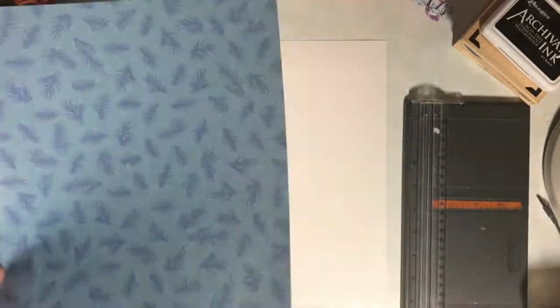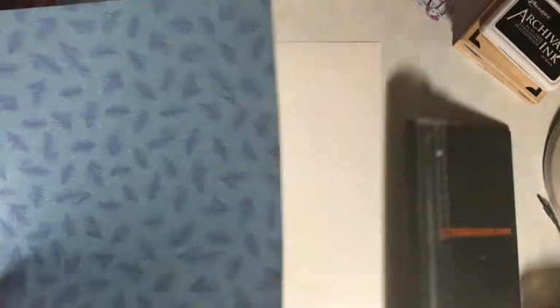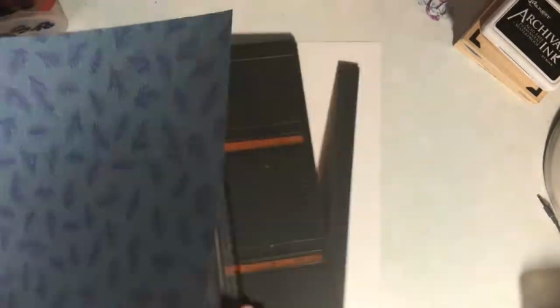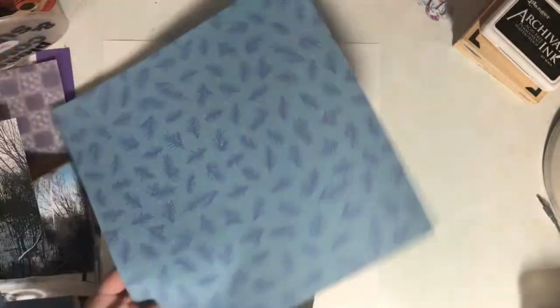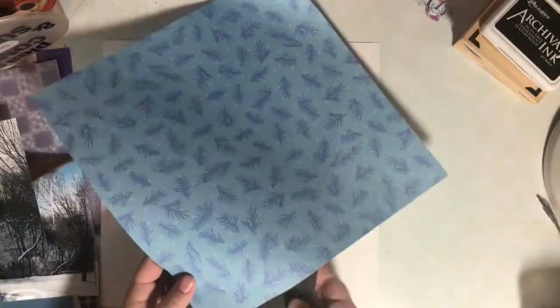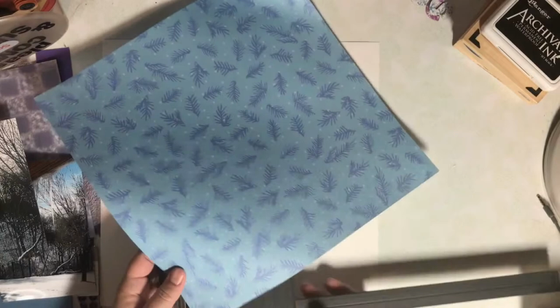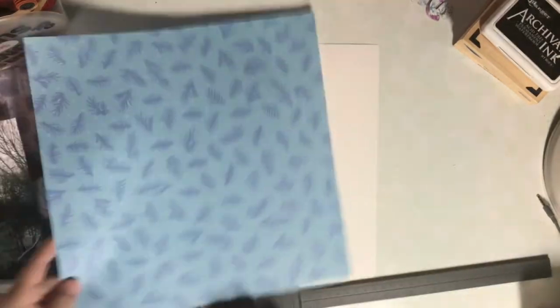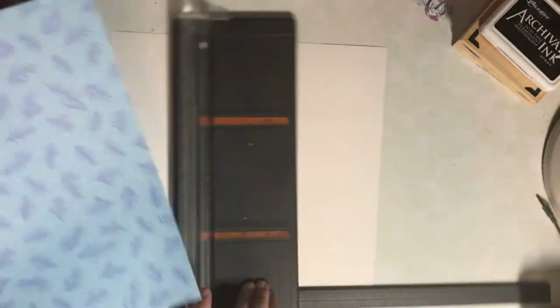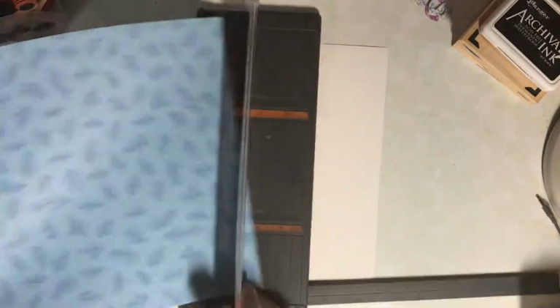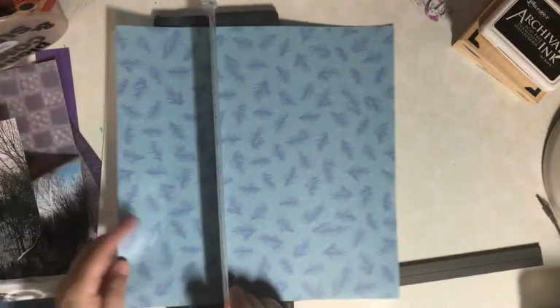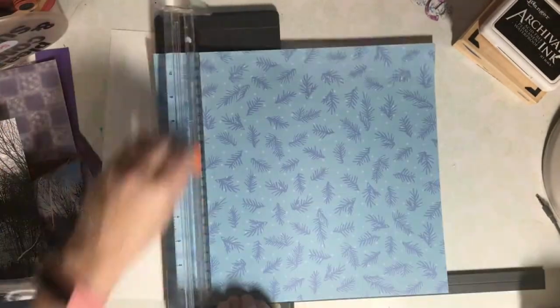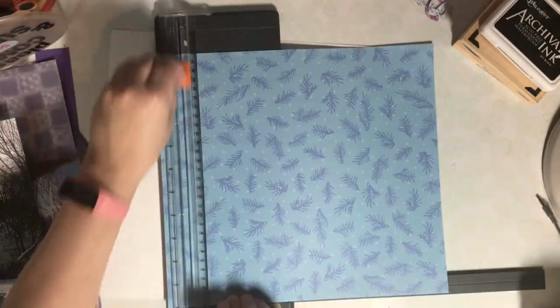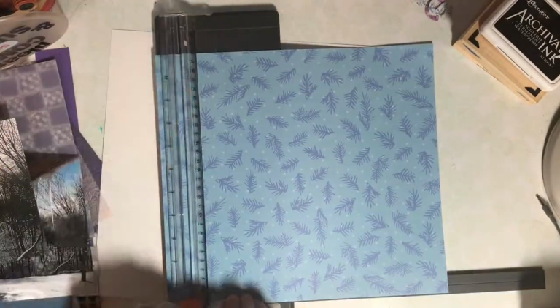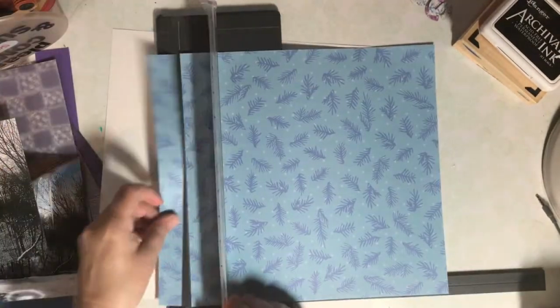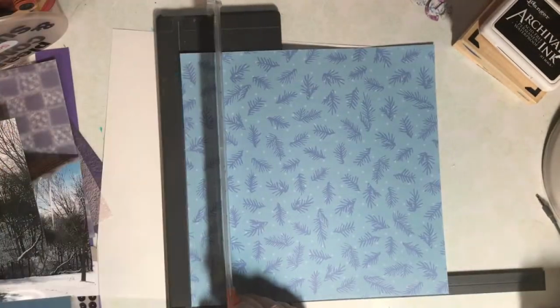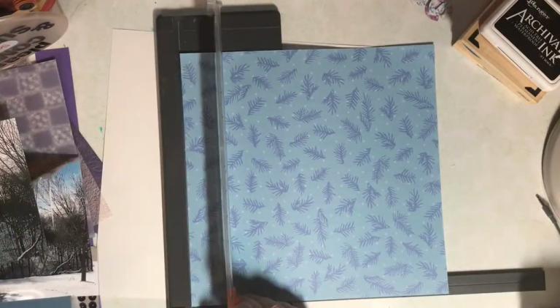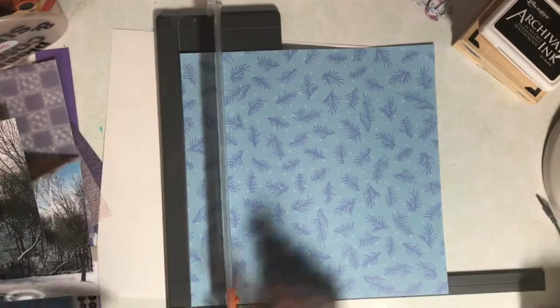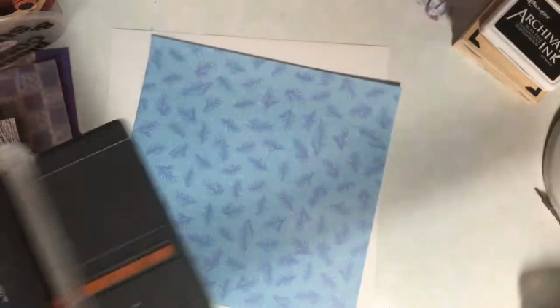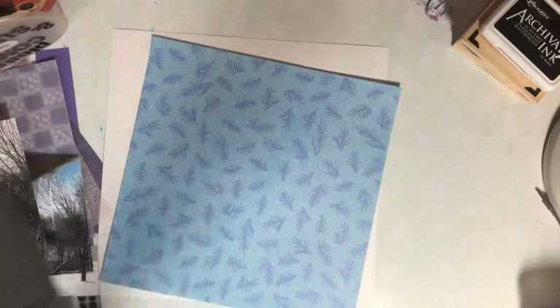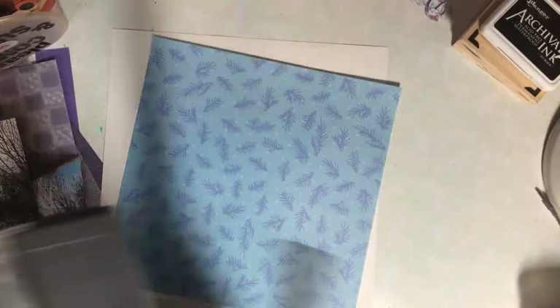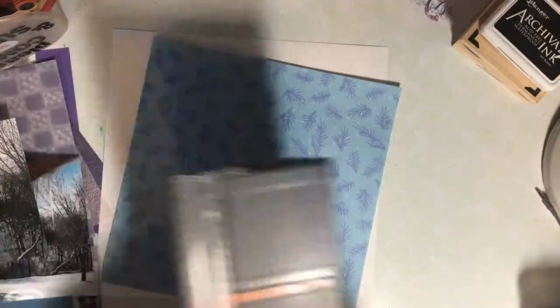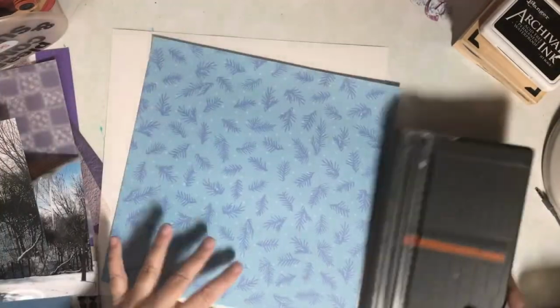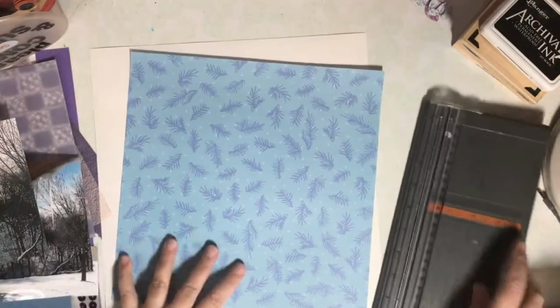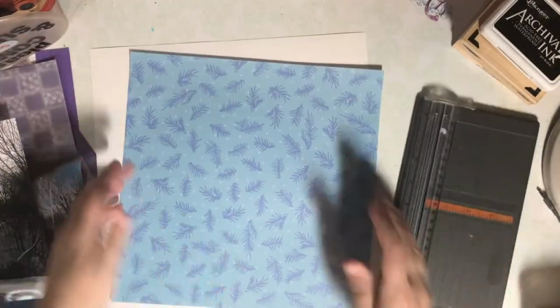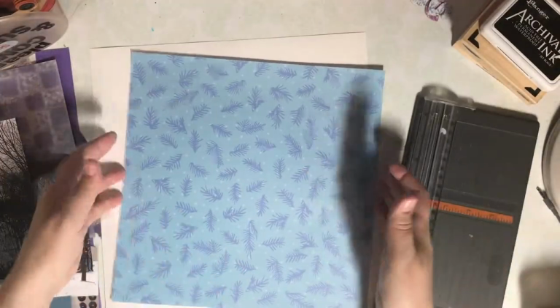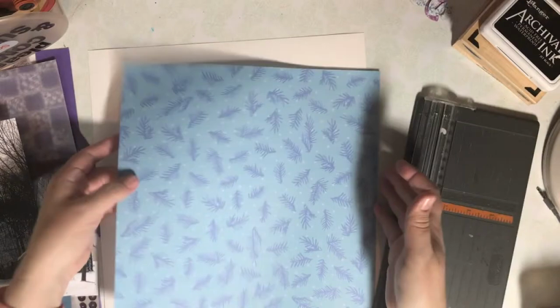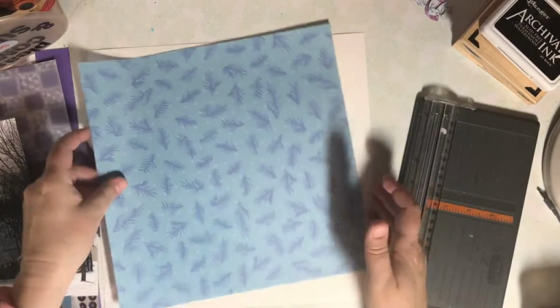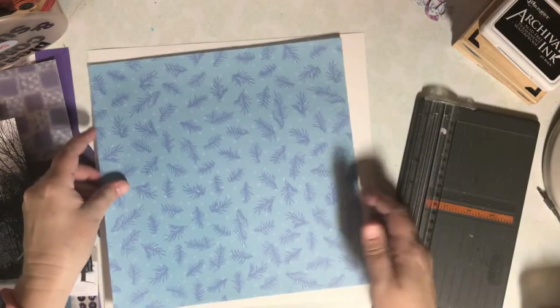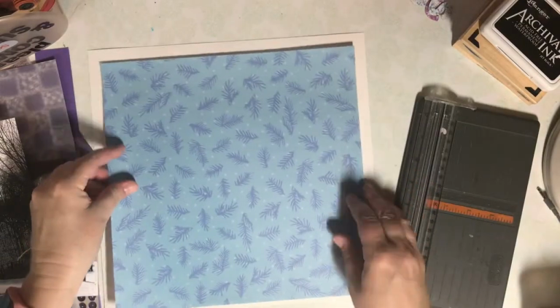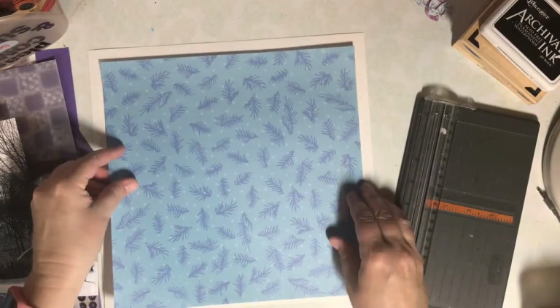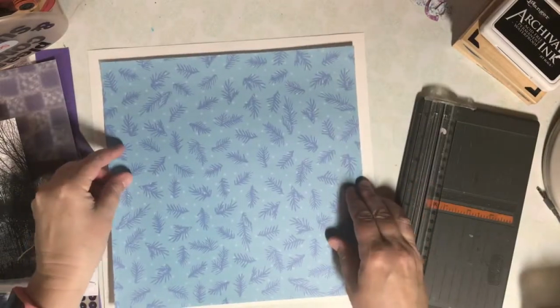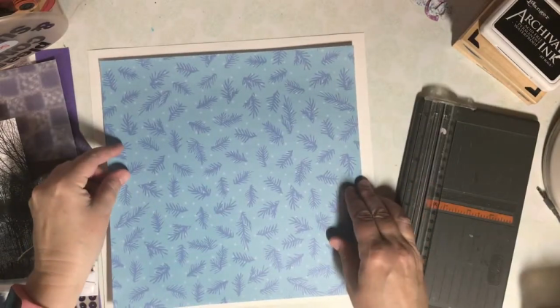My husband took these pictures of long icicles hanging off our gutters. It's really pretty and I wanted to record this on a page.